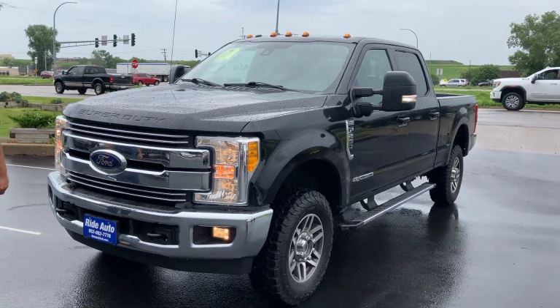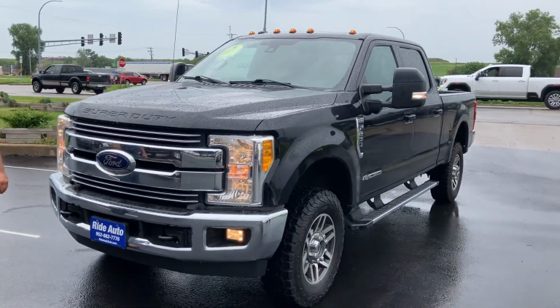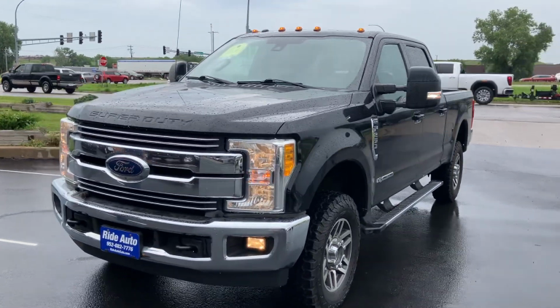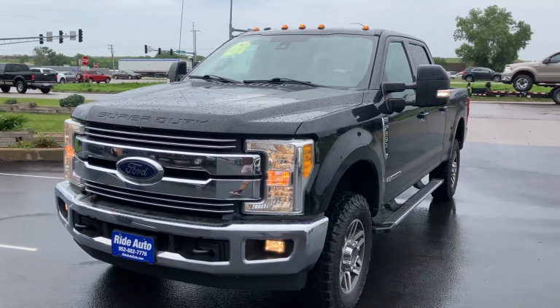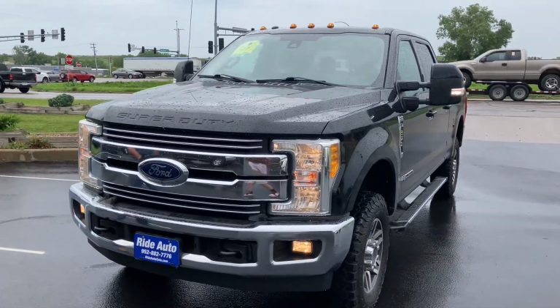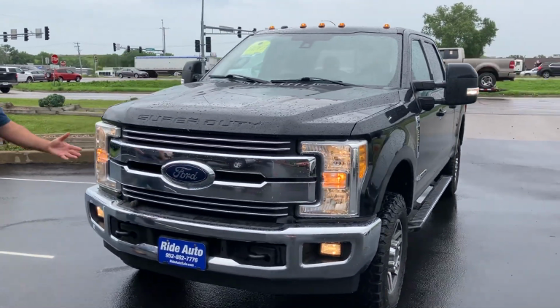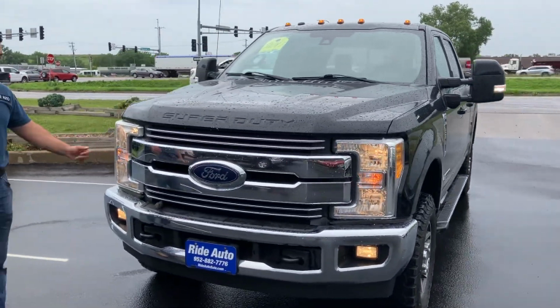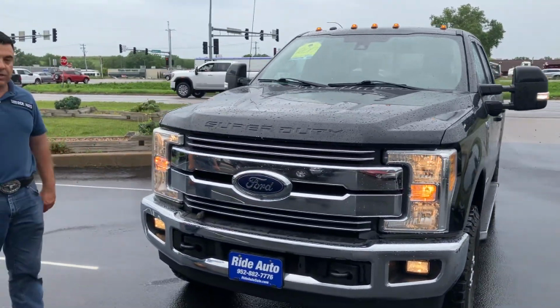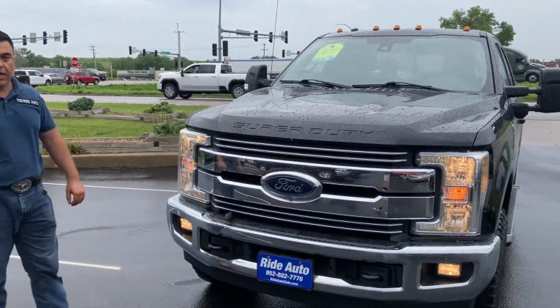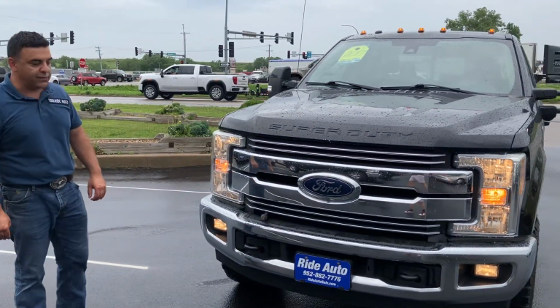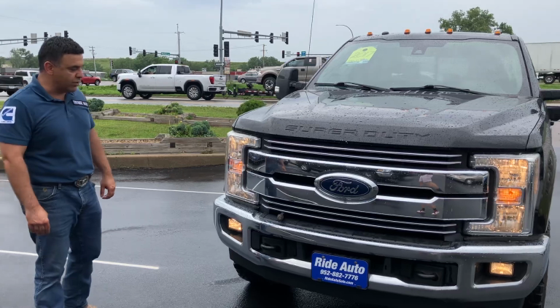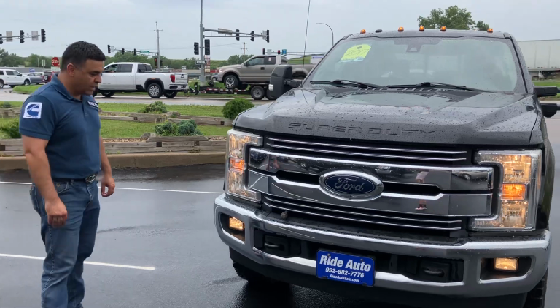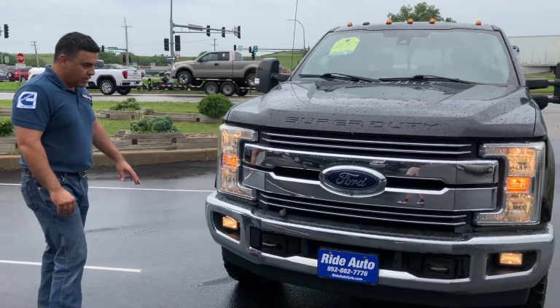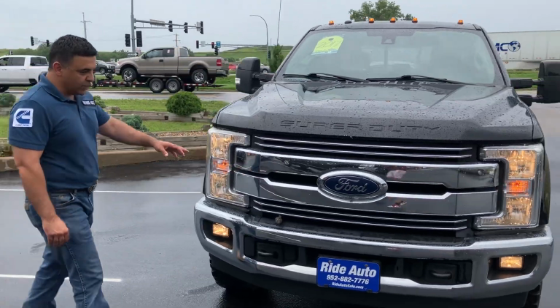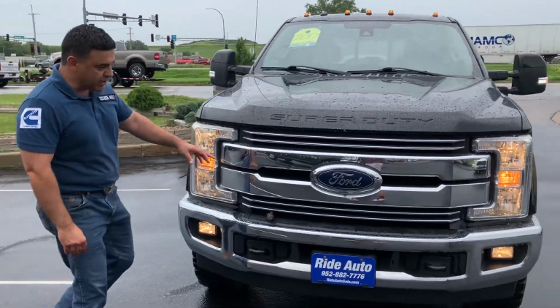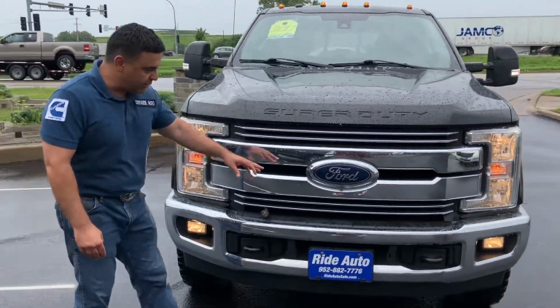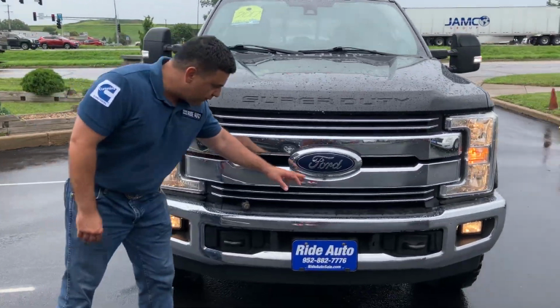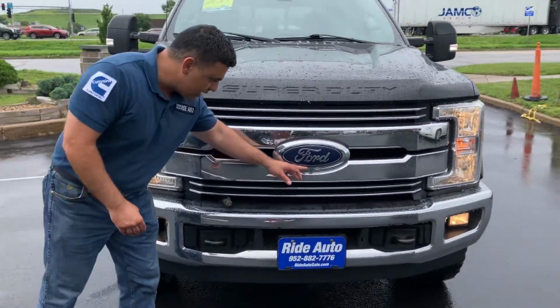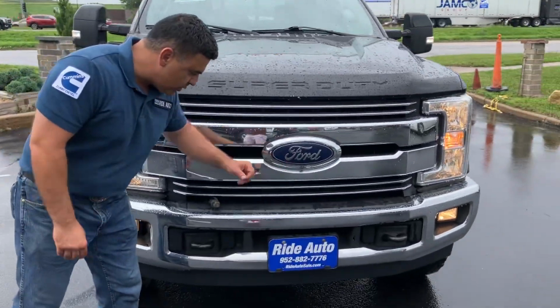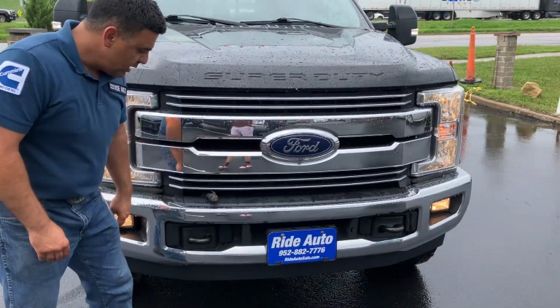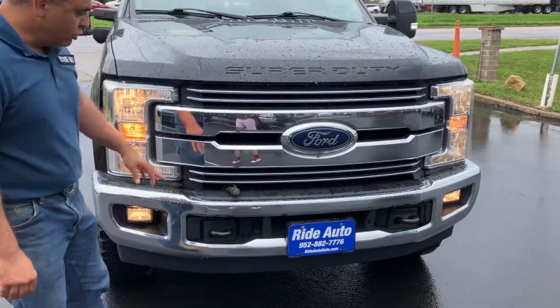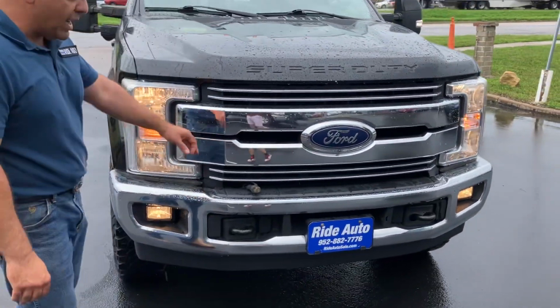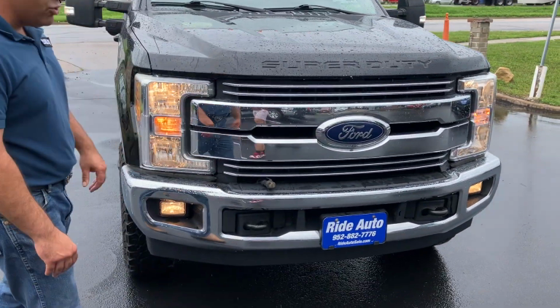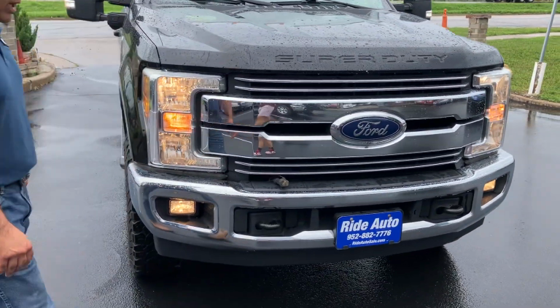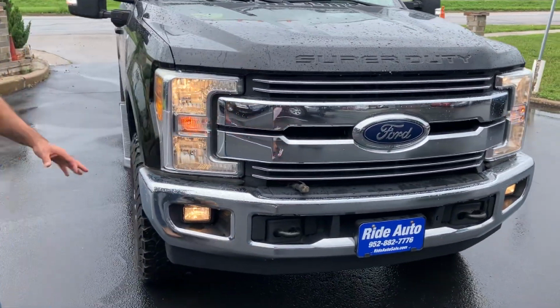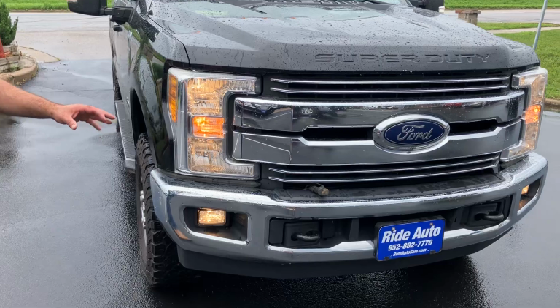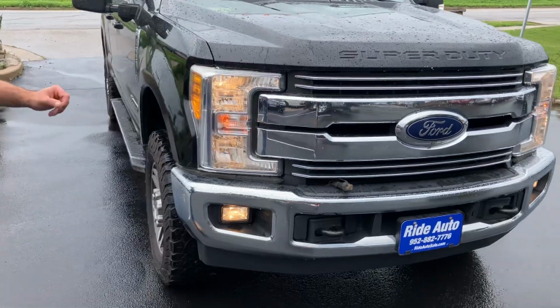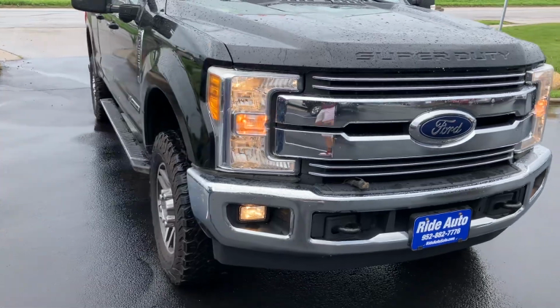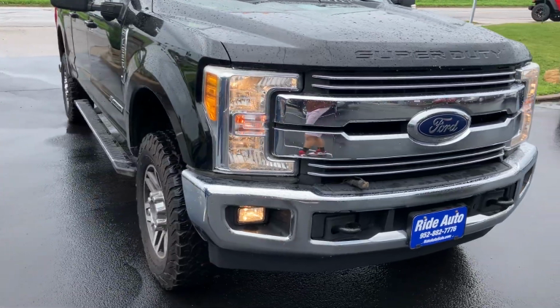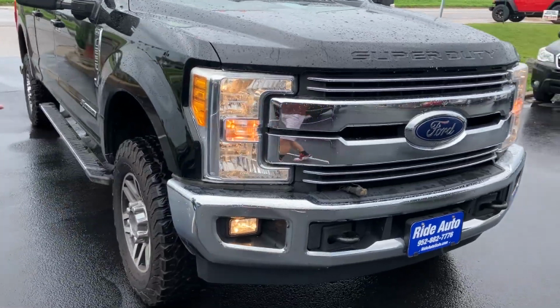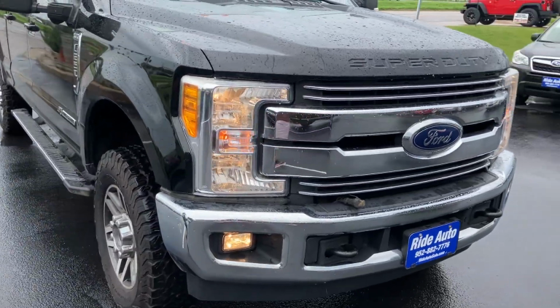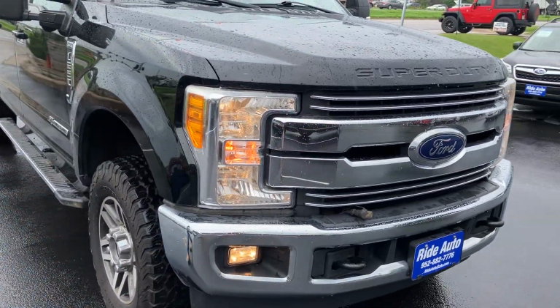This is a Lariat trim — it's well equipped and has a lot of nice features. This one does have the front camera. You do have the engine block here, the tow hooks, the fog lights. This is a beautiful design.